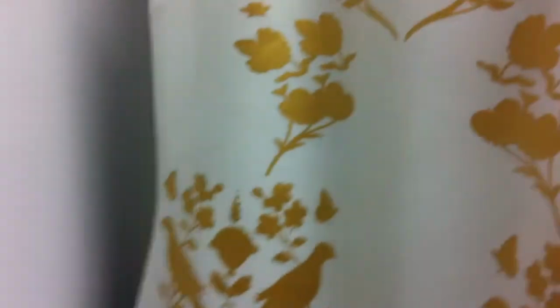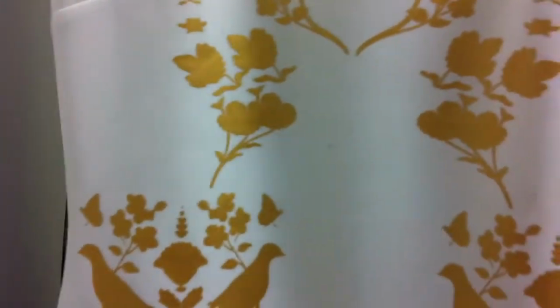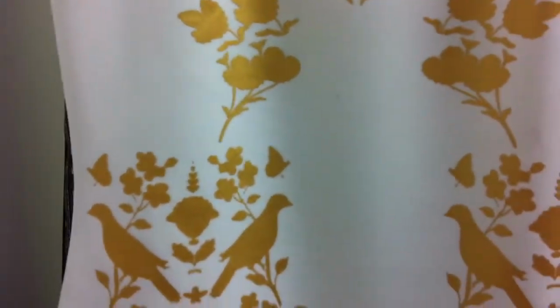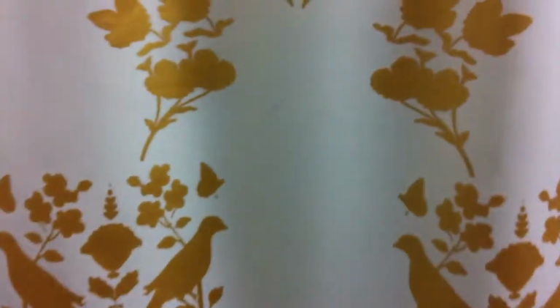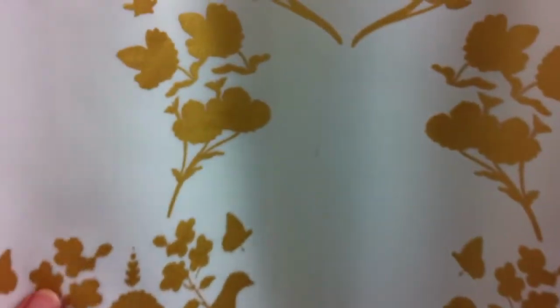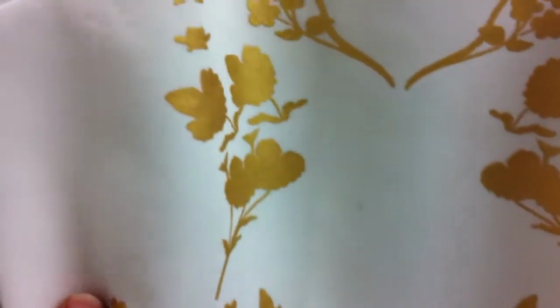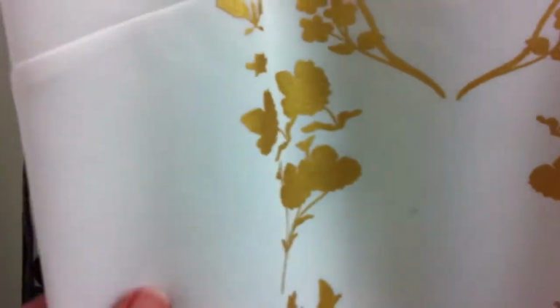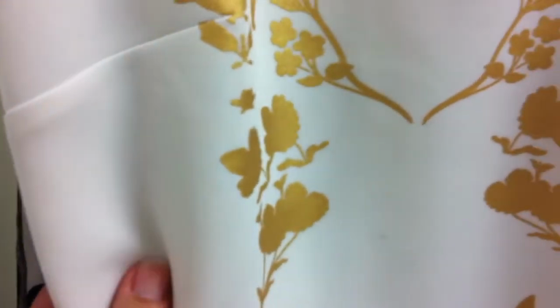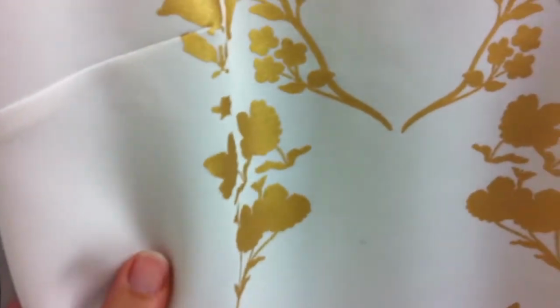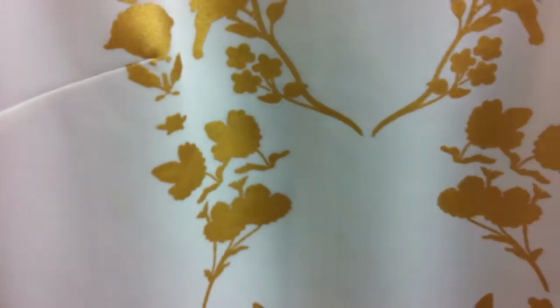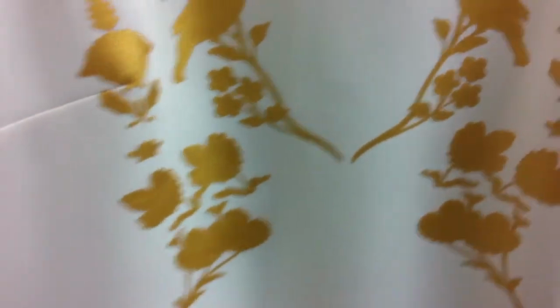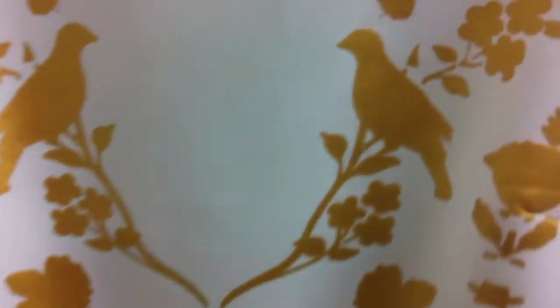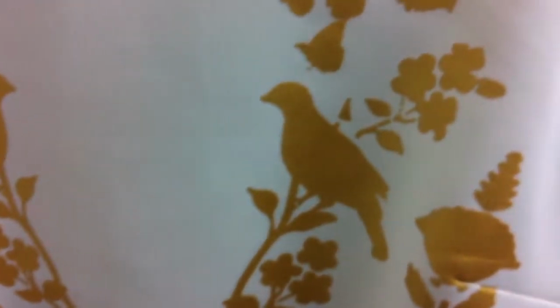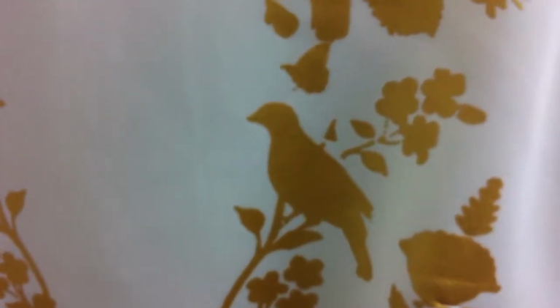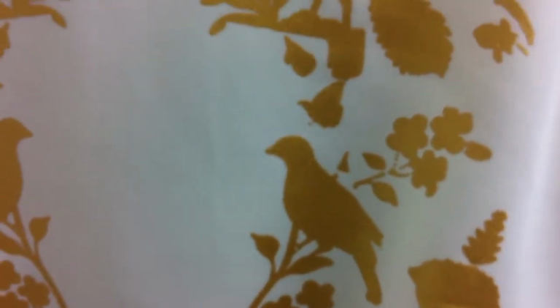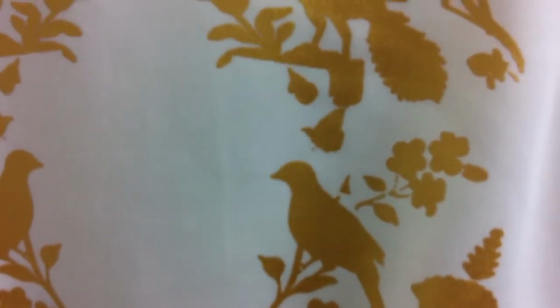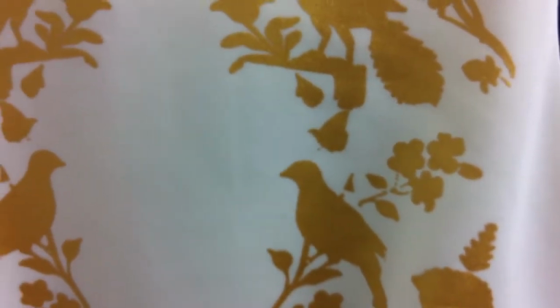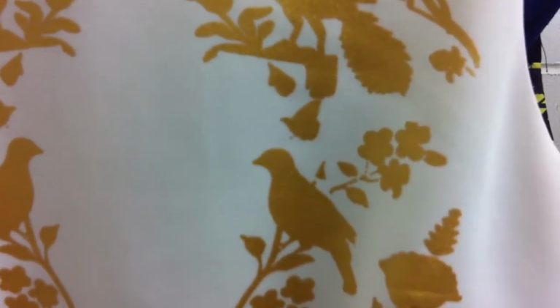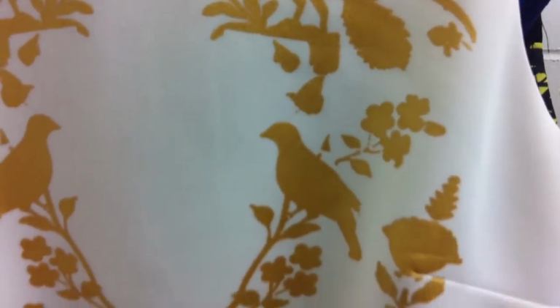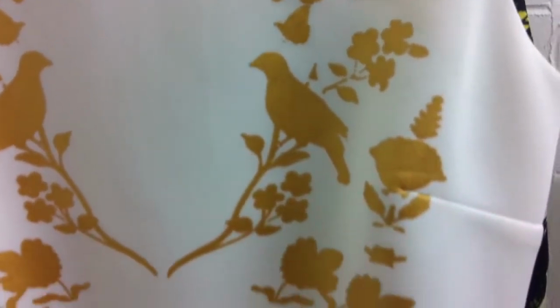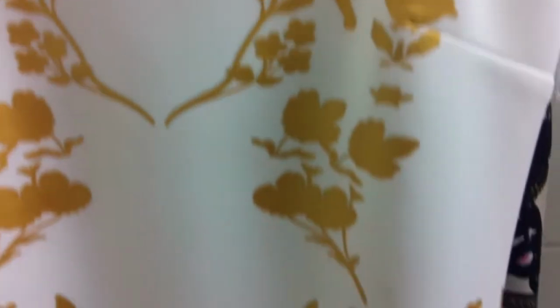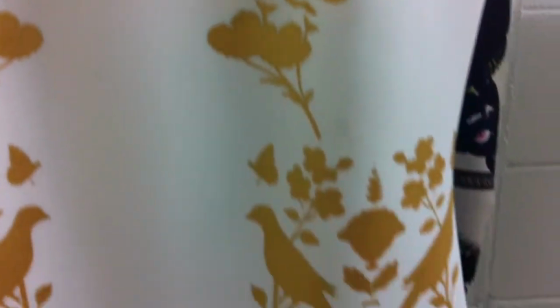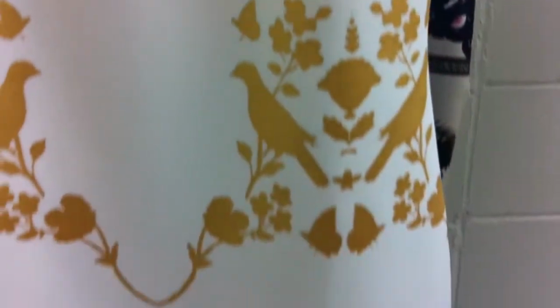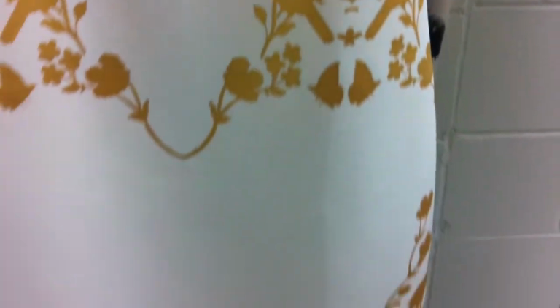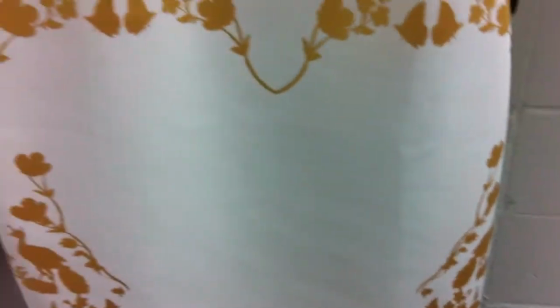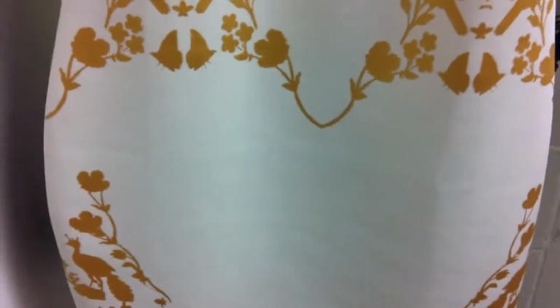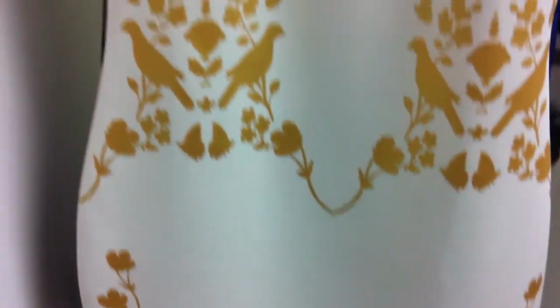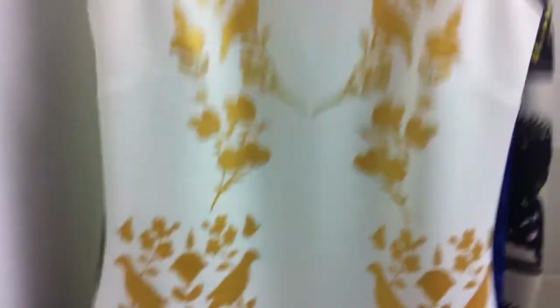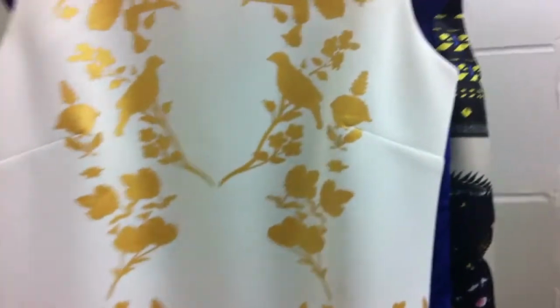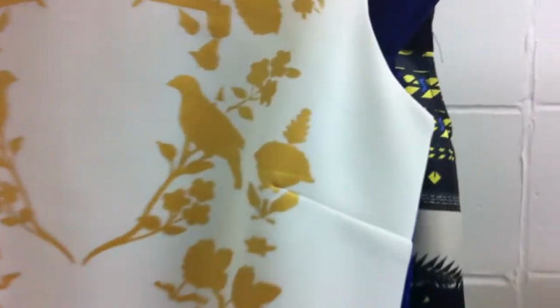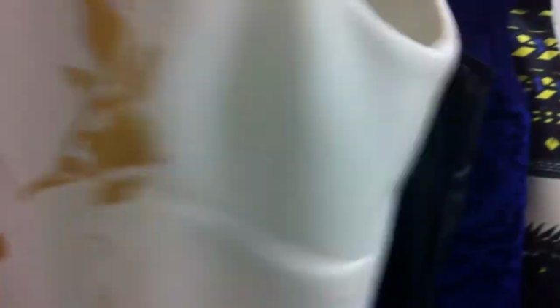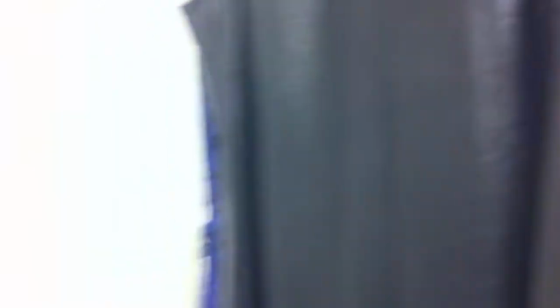Our bird print bodycon is once again in that thicker fabric we're seeing quite a lot of. The bird print is quite beautiful. It also comes in black with the gold bird print and it is $34.95. It's just a plain little dress.